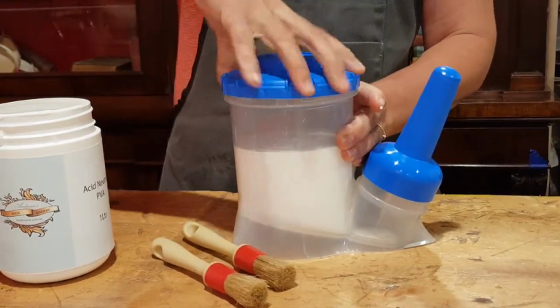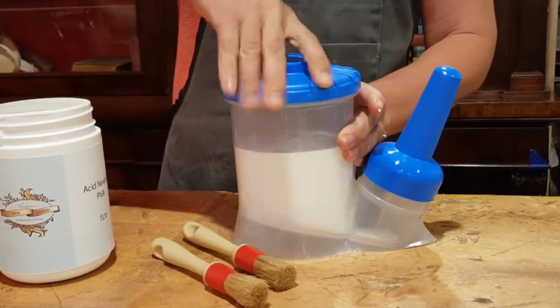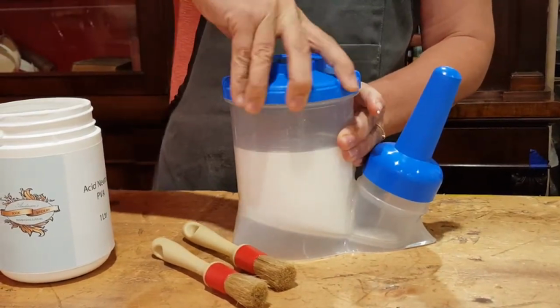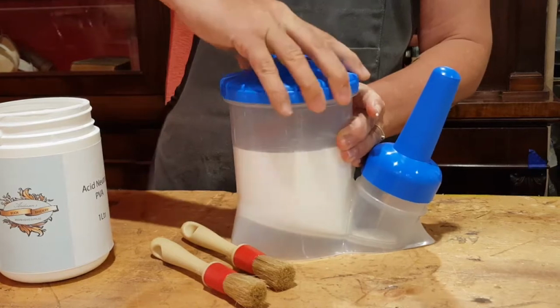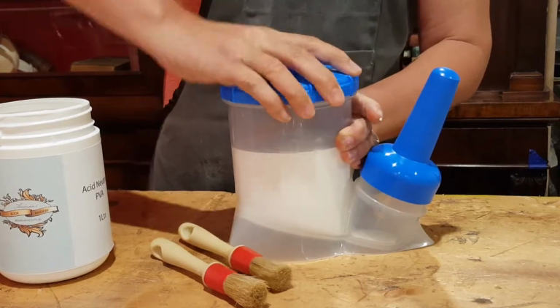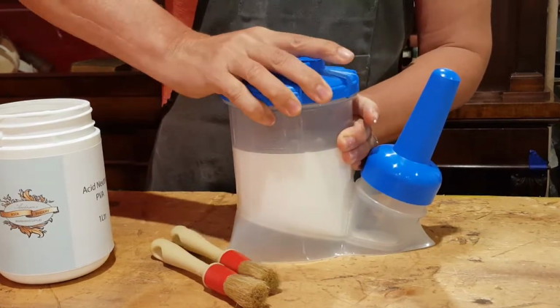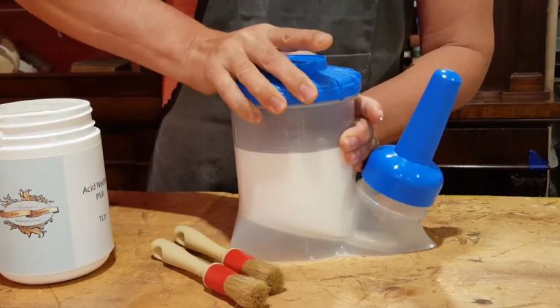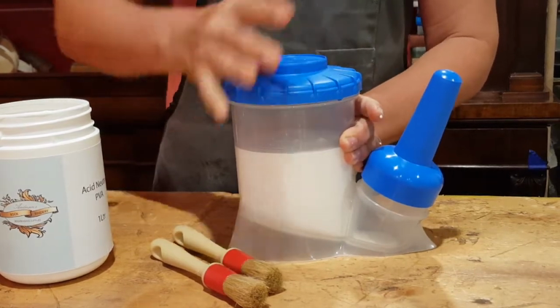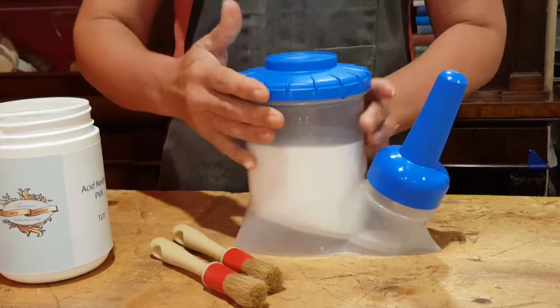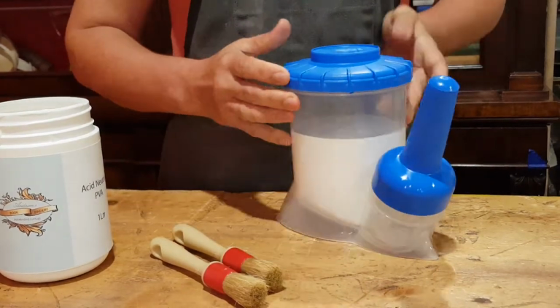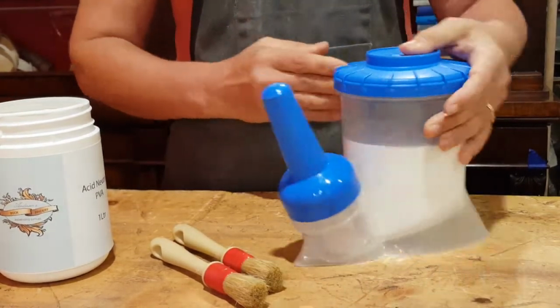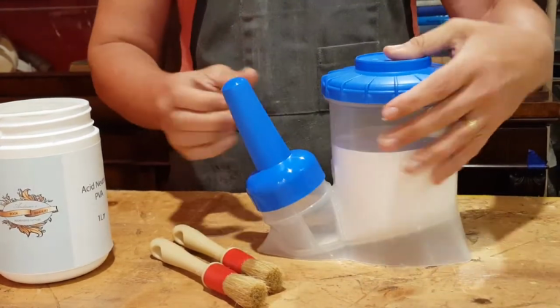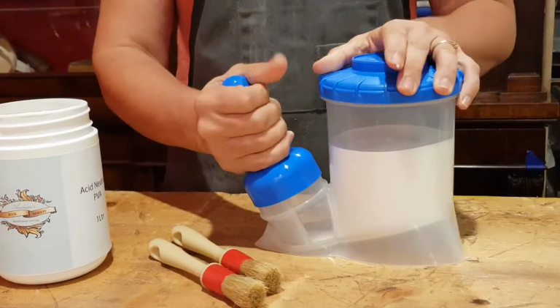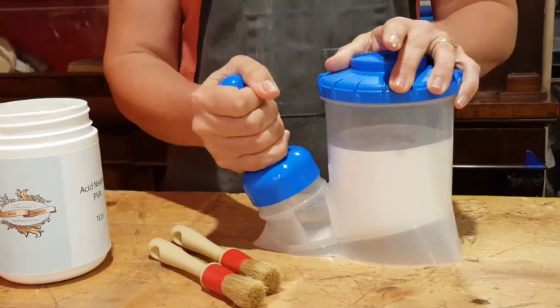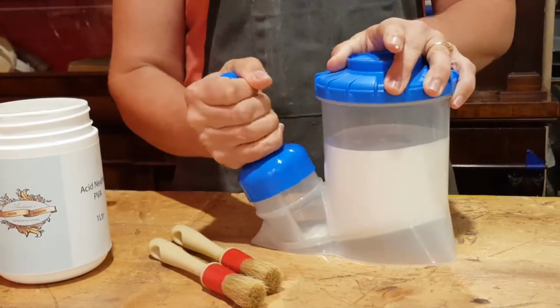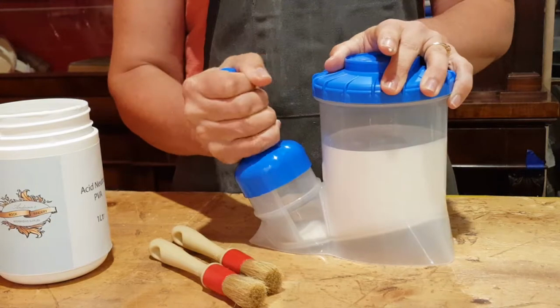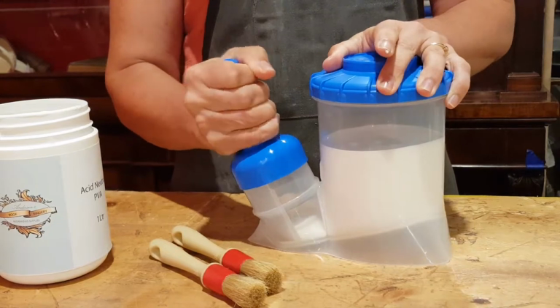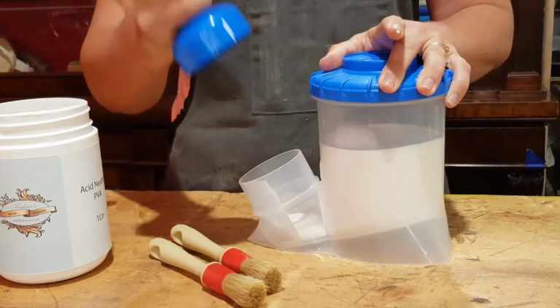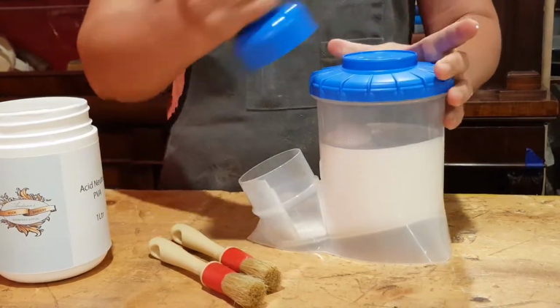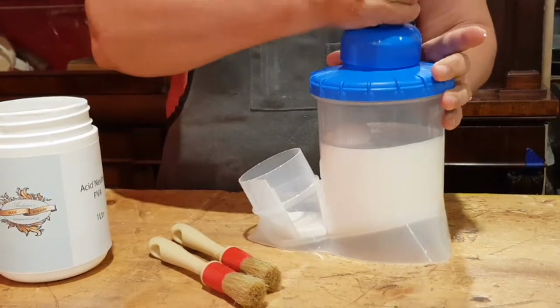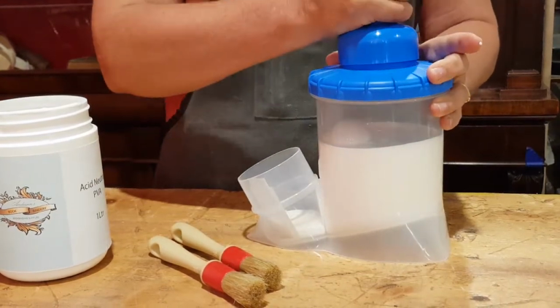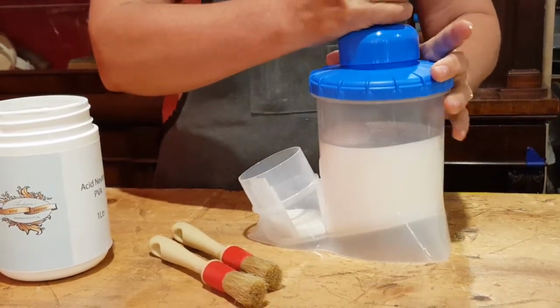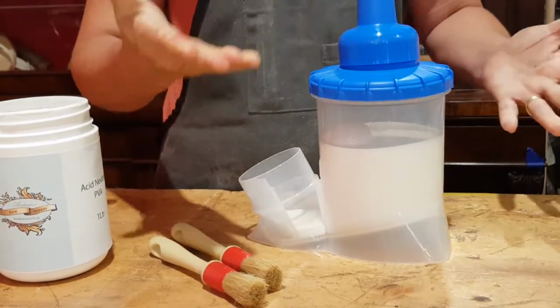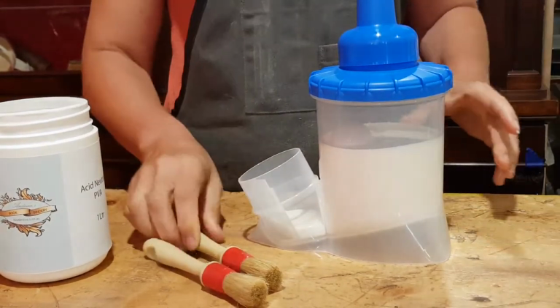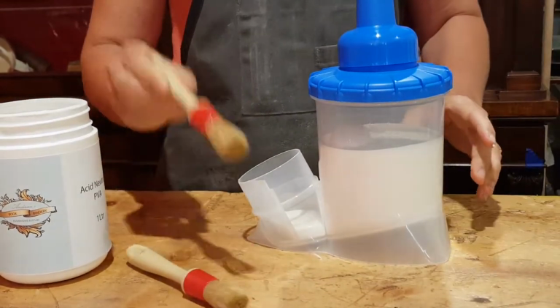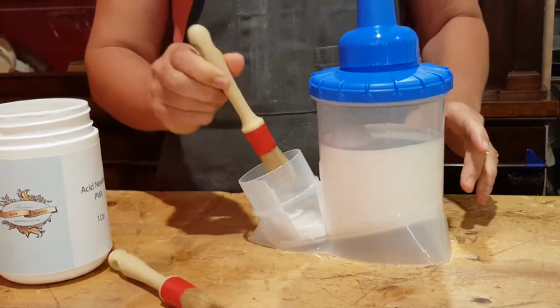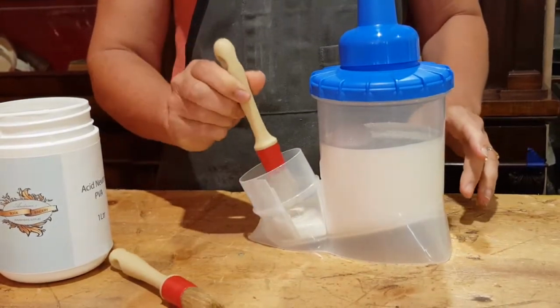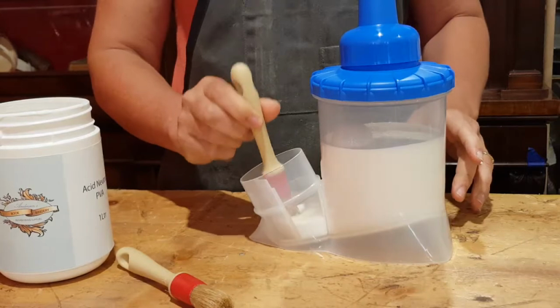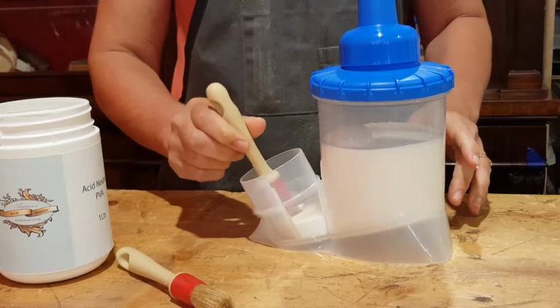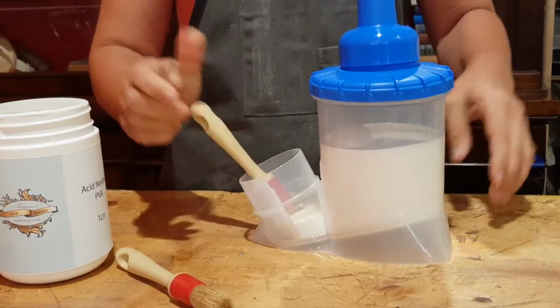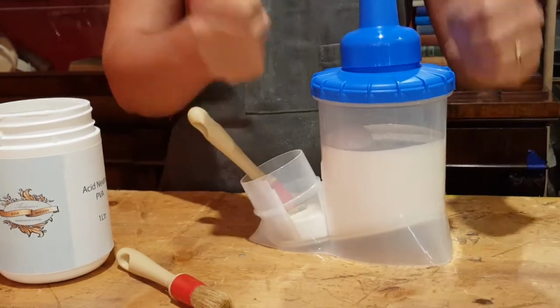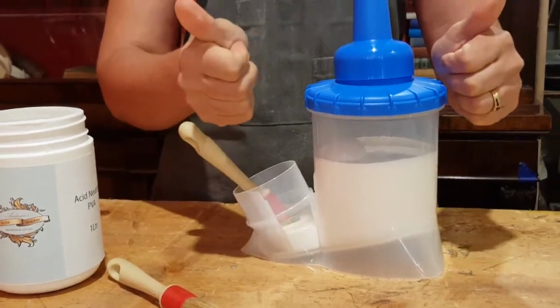Screw it on very tightly and it's an airtight container. When you're using it, take this lid off, stick it on the top for storage, and your brush goes inside. We love it.